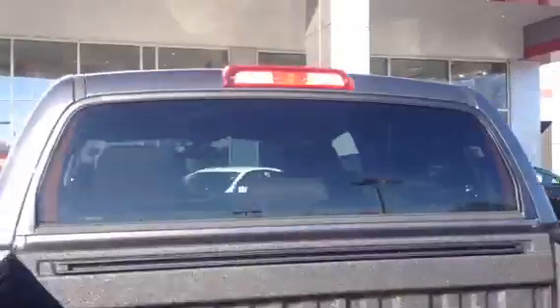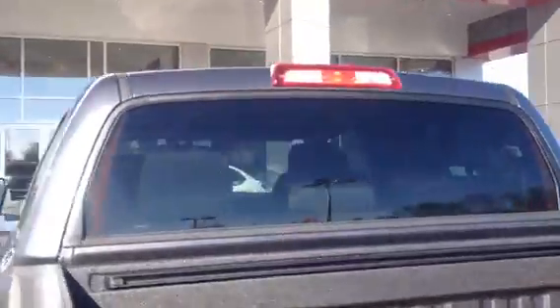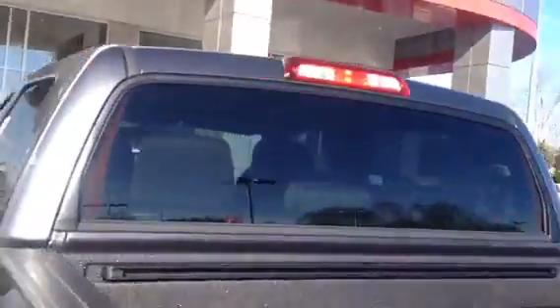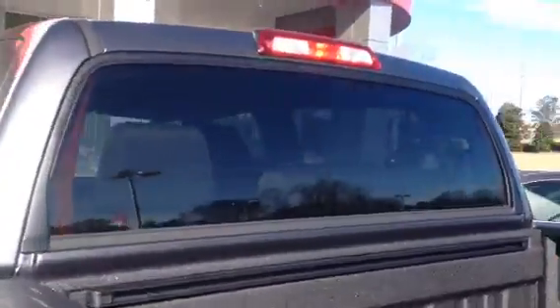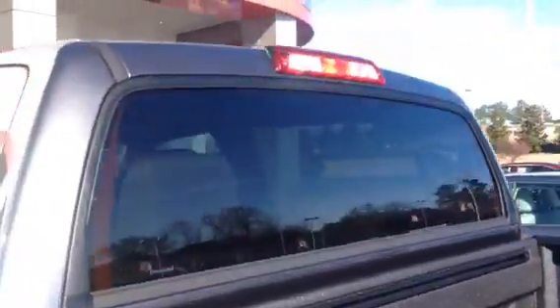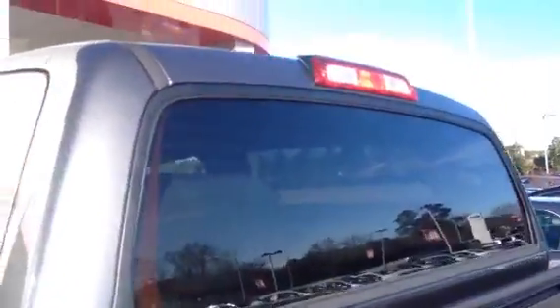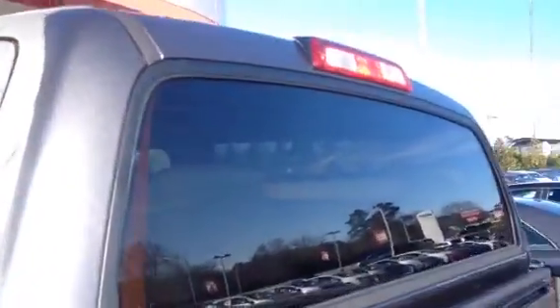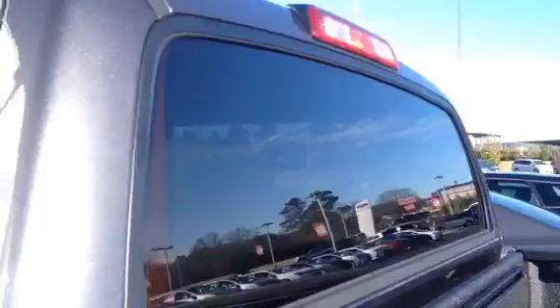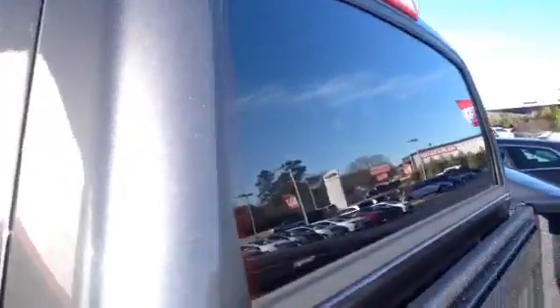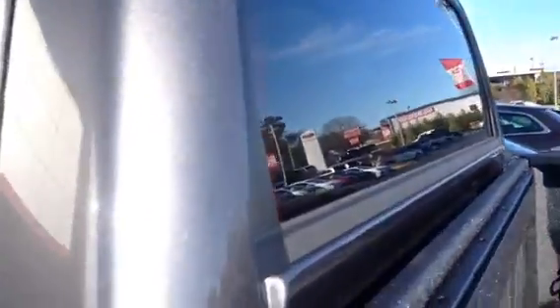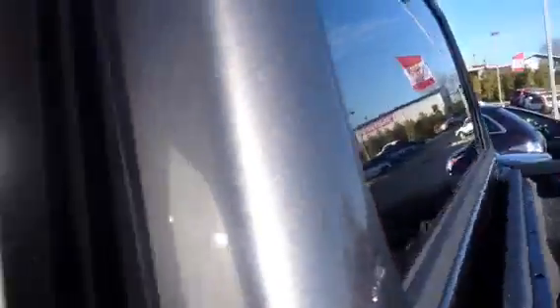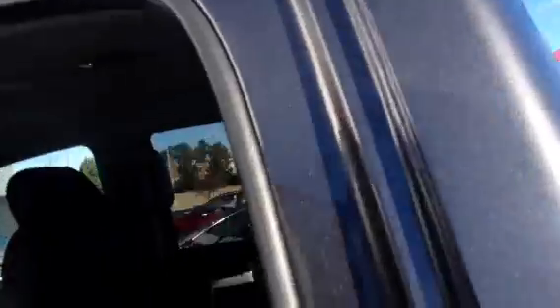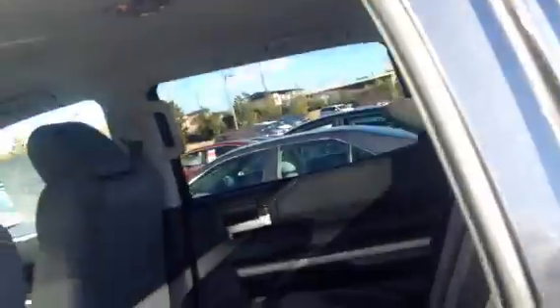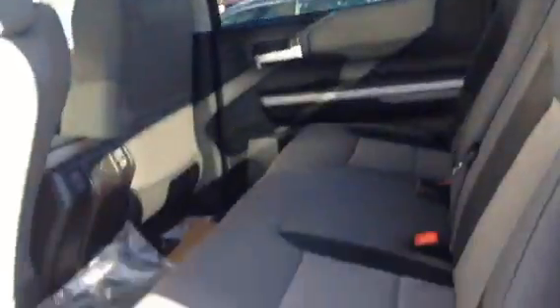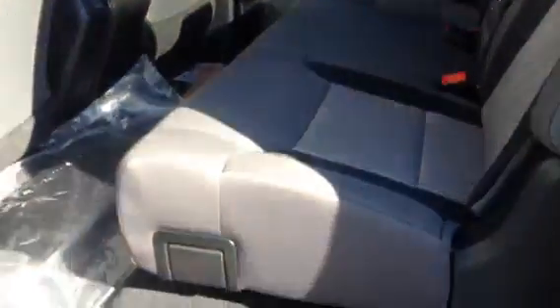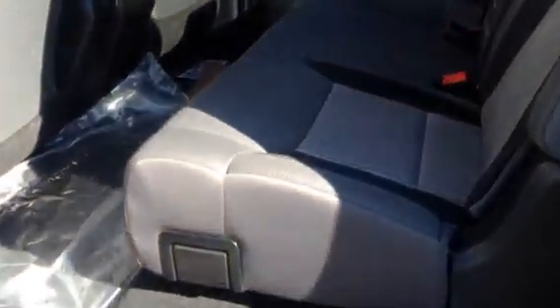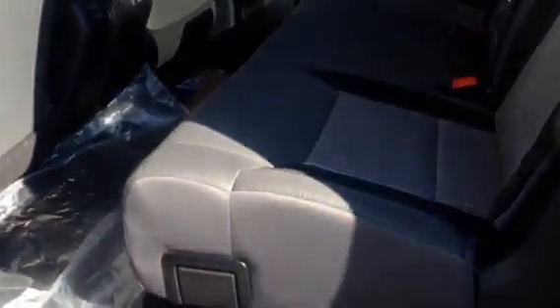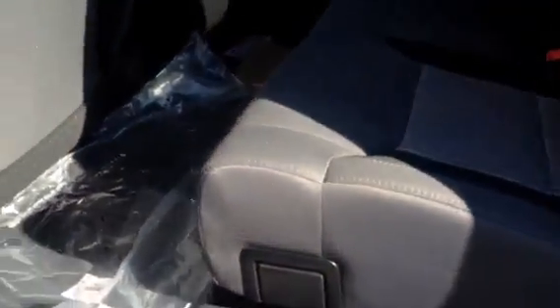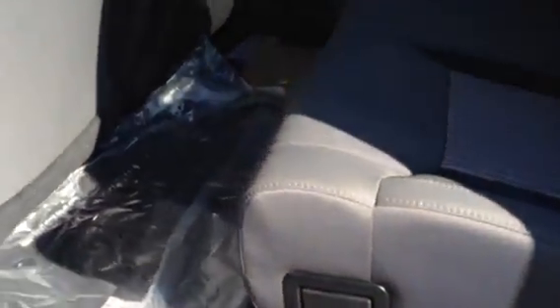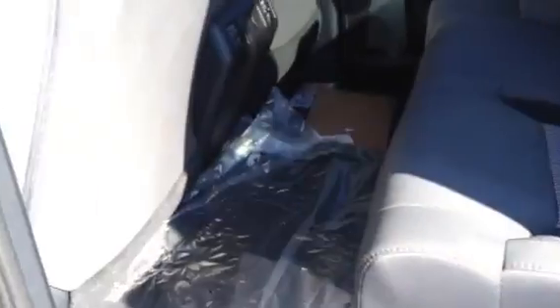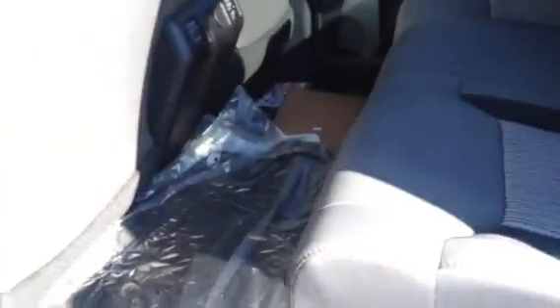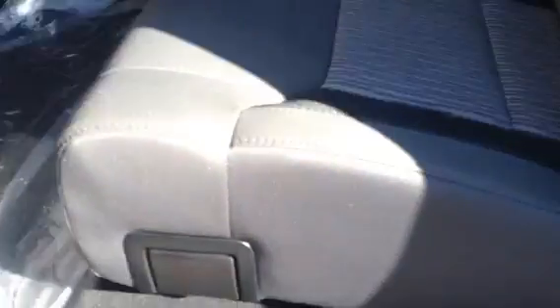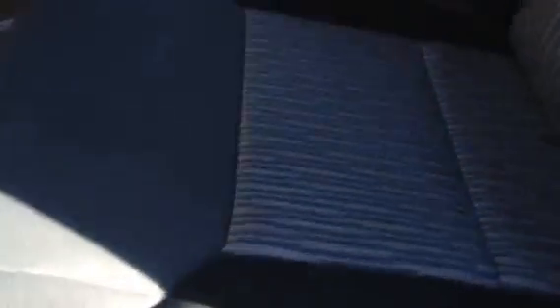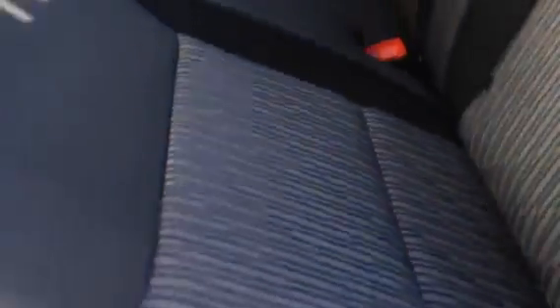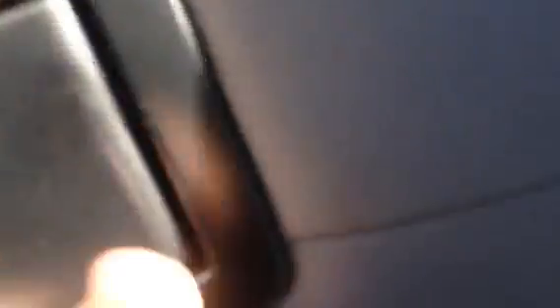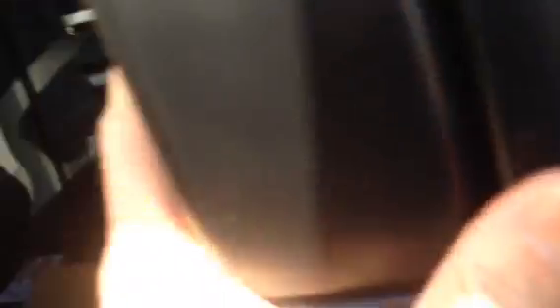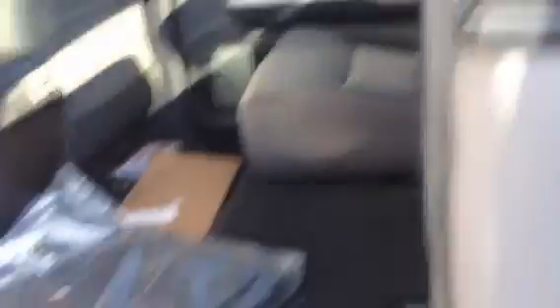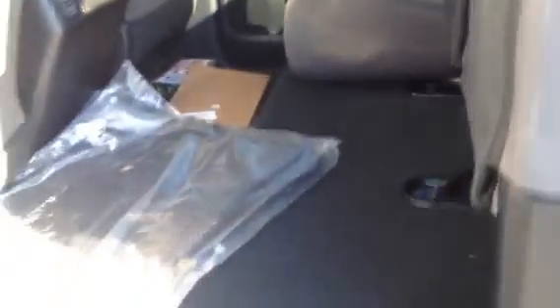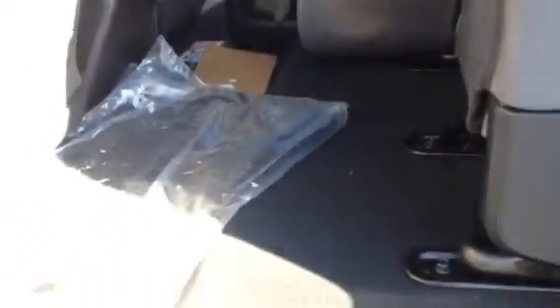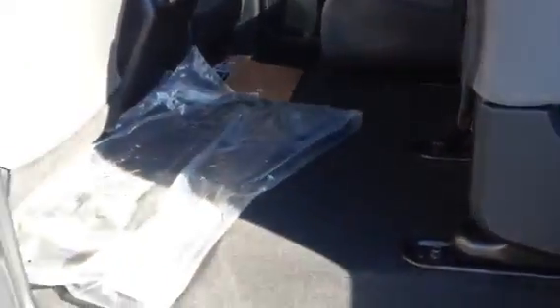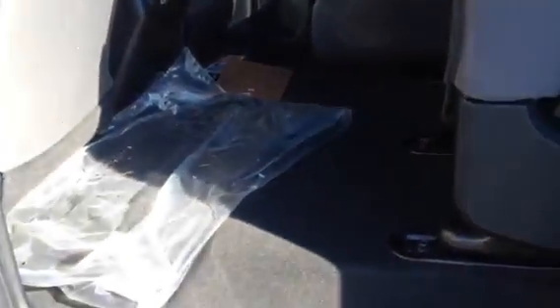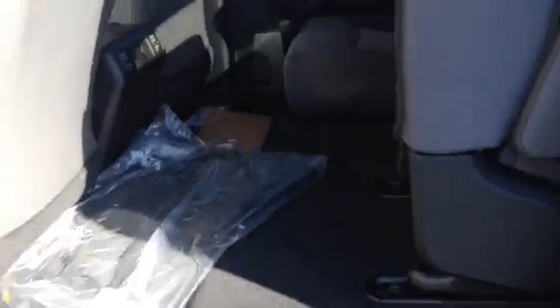Your rear window has got a defogger in it, but it comes all the way down. This is a power window. You've got a split seat here with lots of room in the back. As you can see, these will raise up and give you a lot of storage.